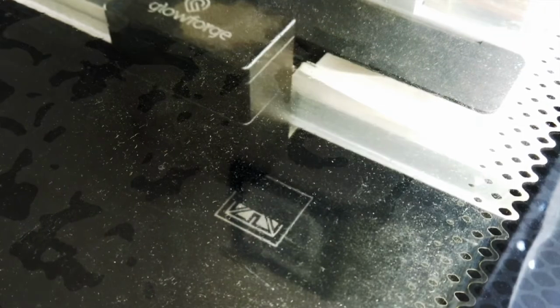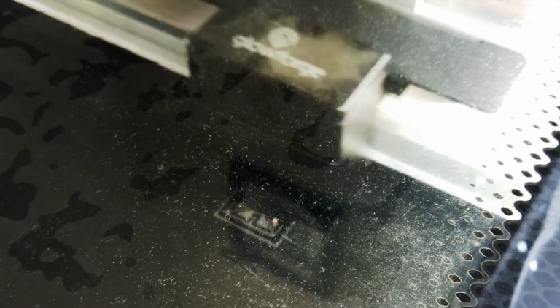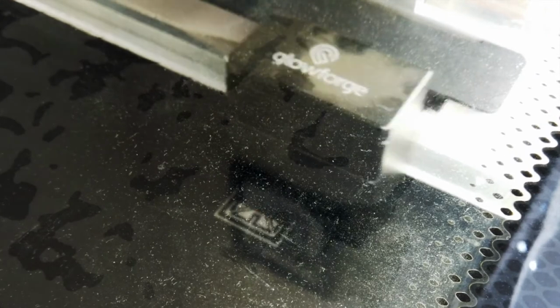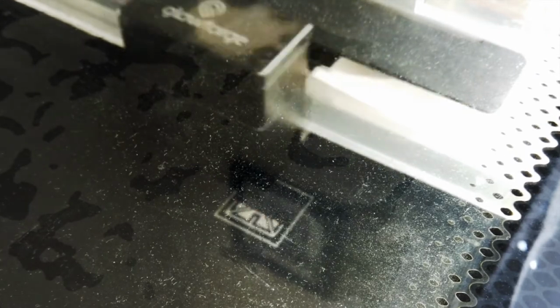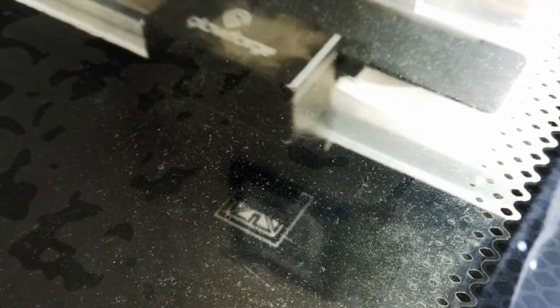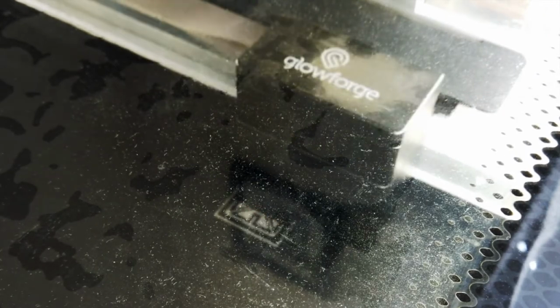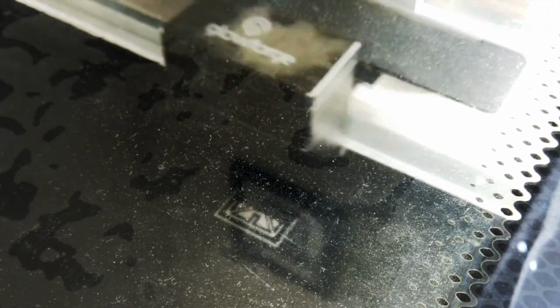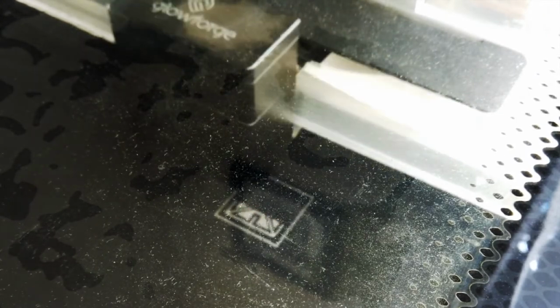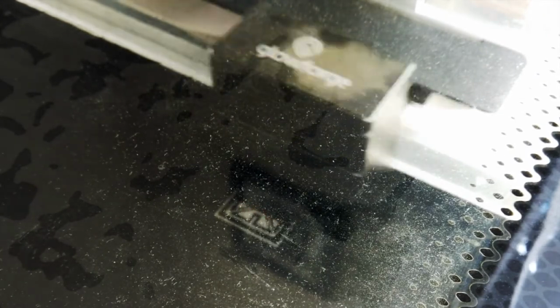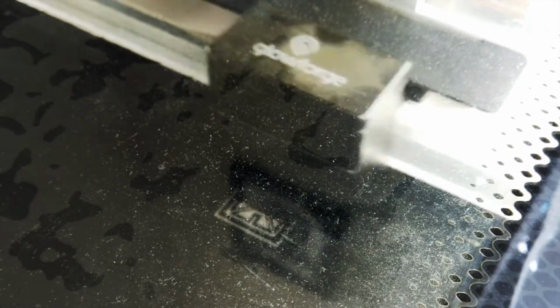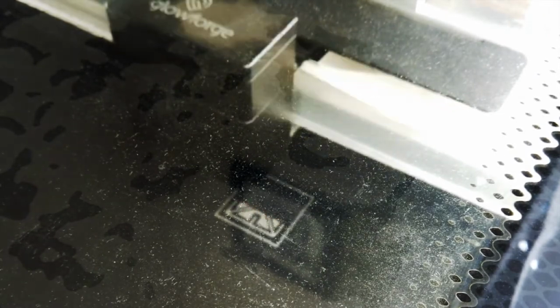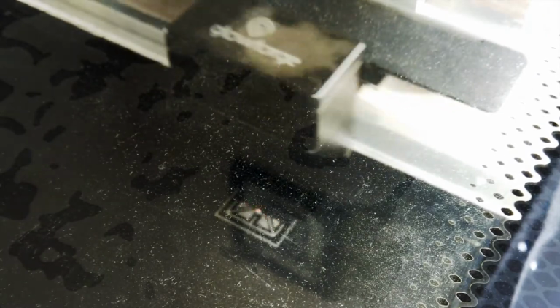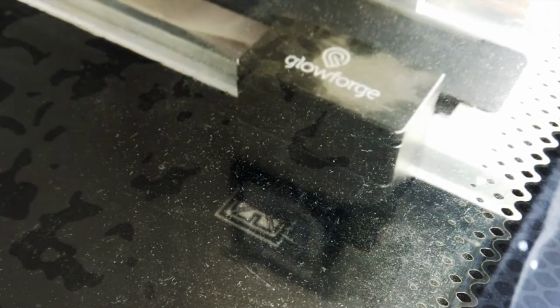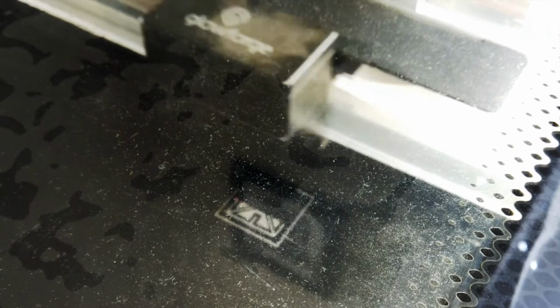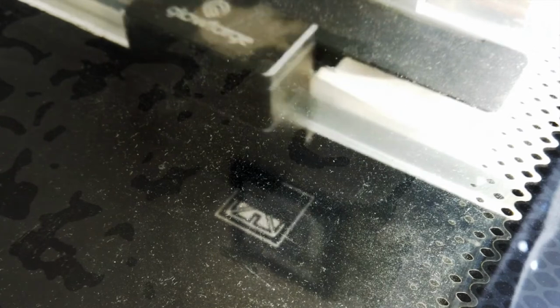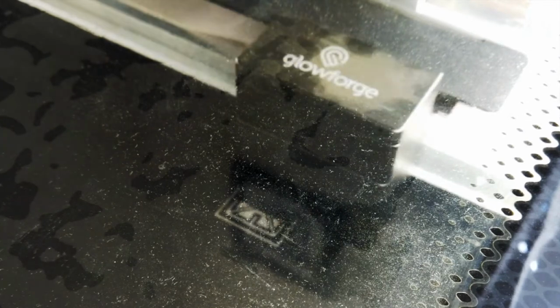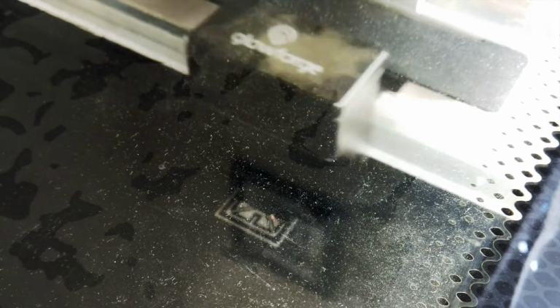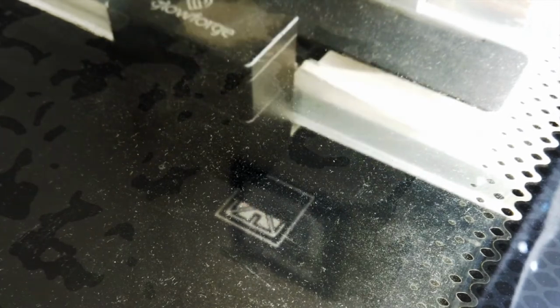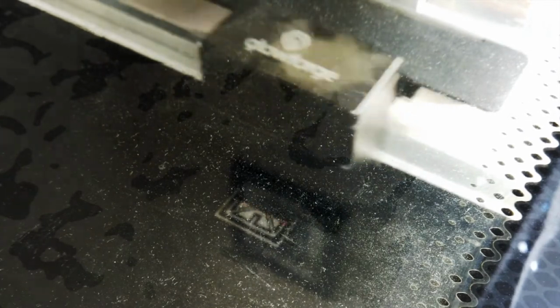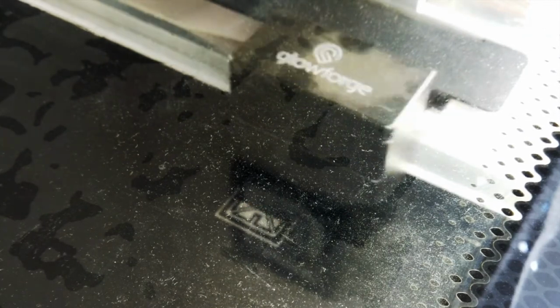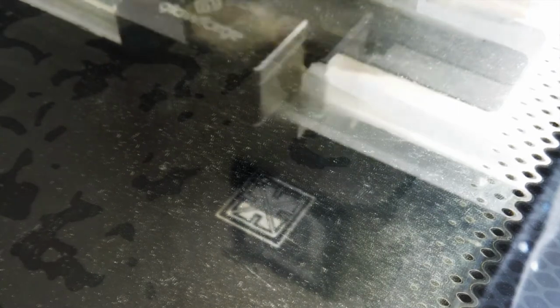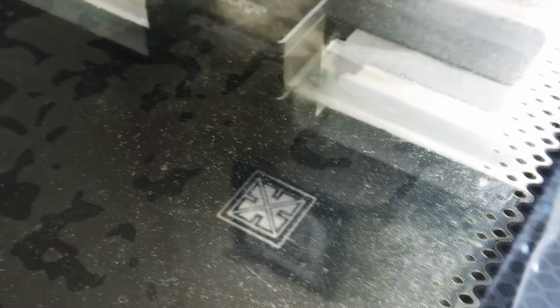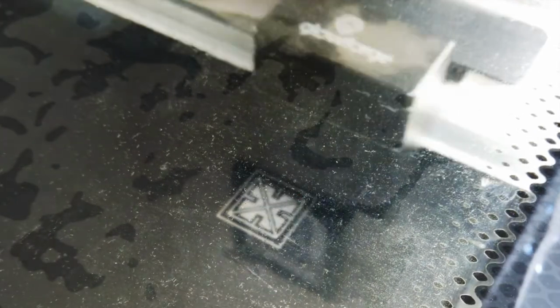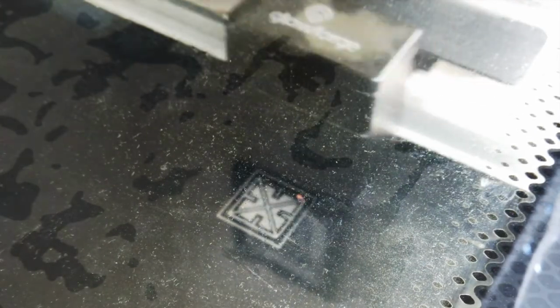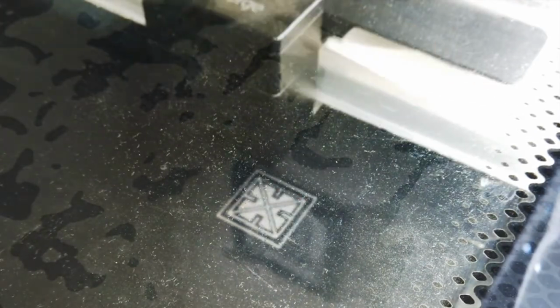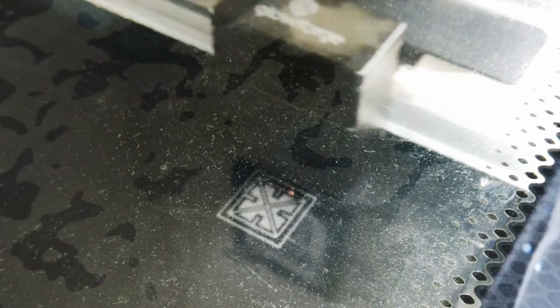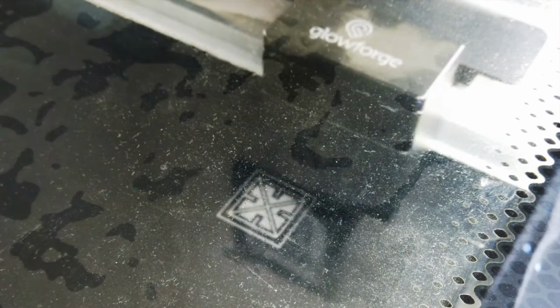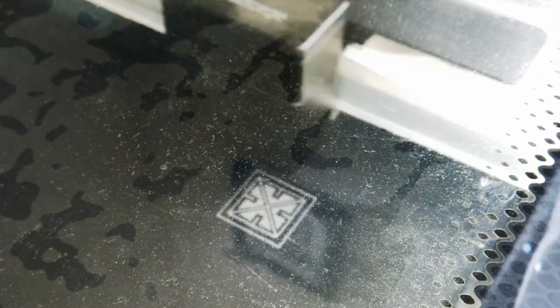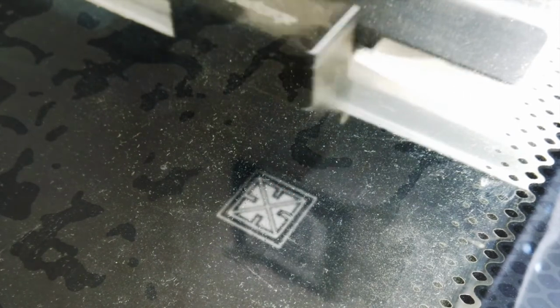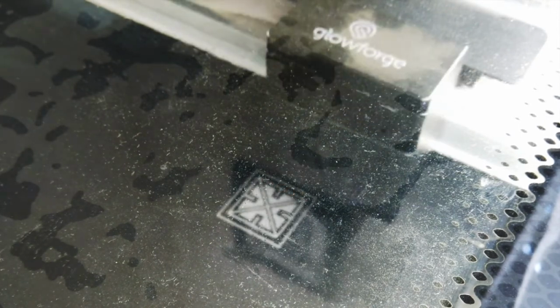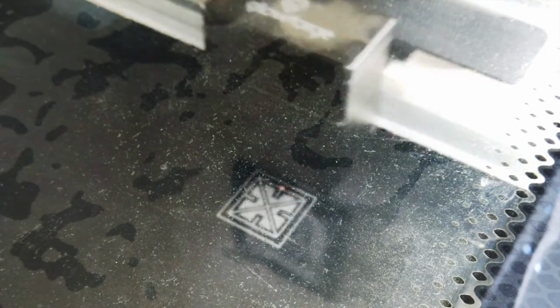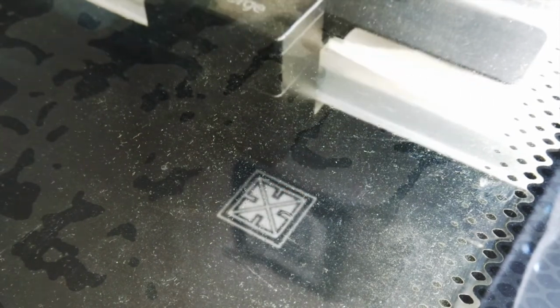Obviously, I had to personalize this. This particular vegan leather is black, but laser engraves silver, which made it really easy to add one of my simple Celtic key pattern designs. If you make one, feel free to personalize it with your own design.